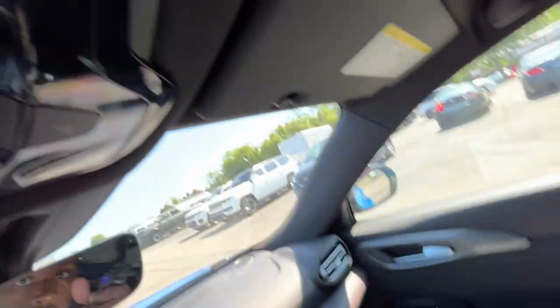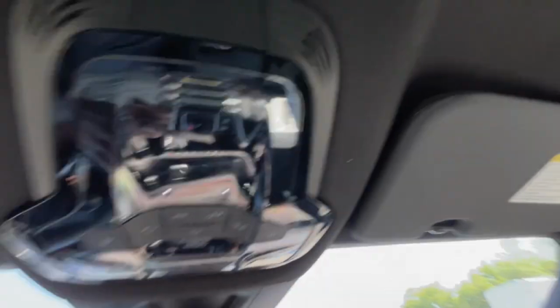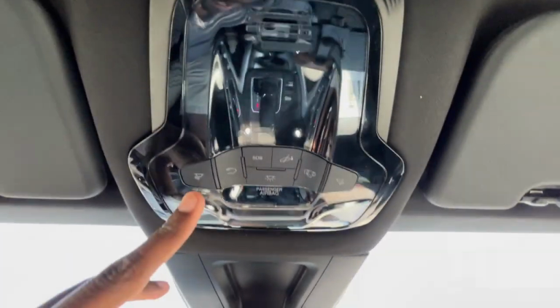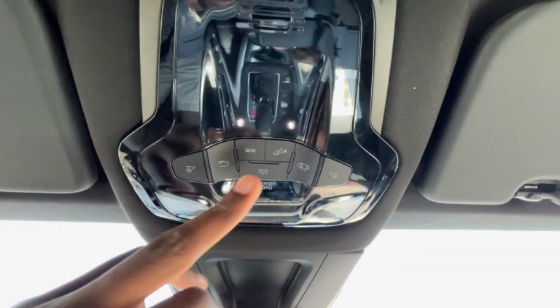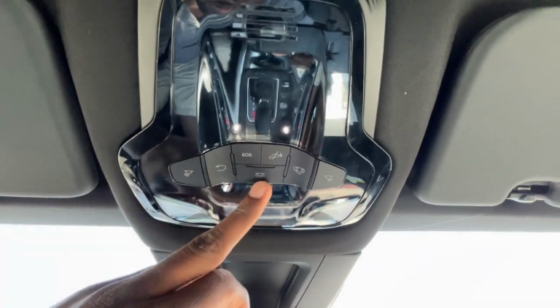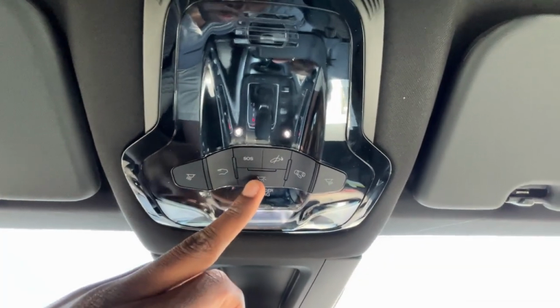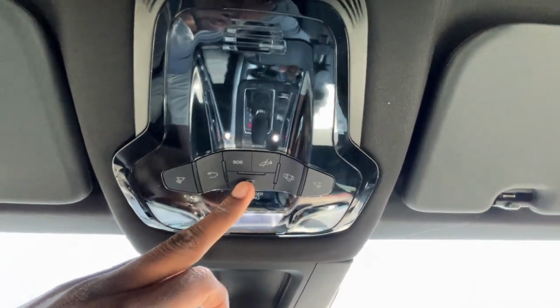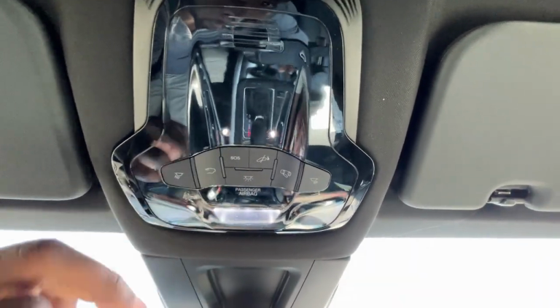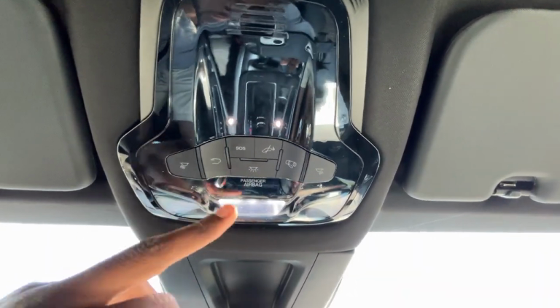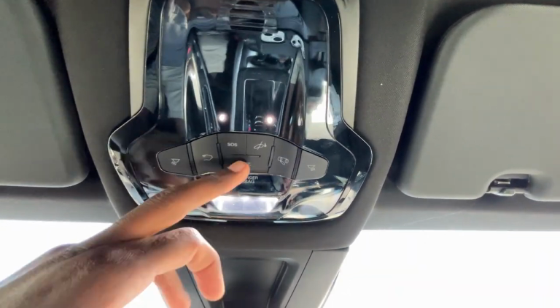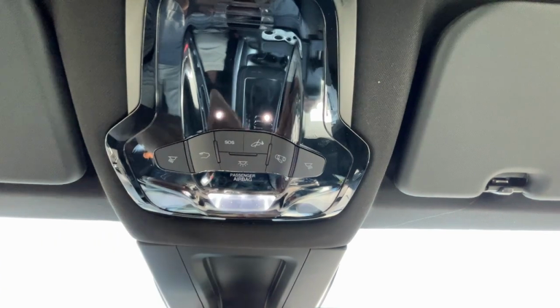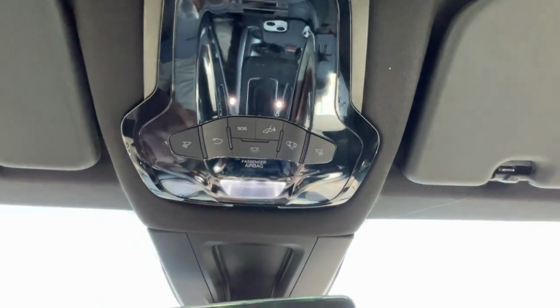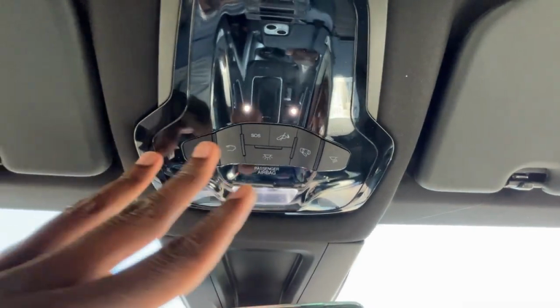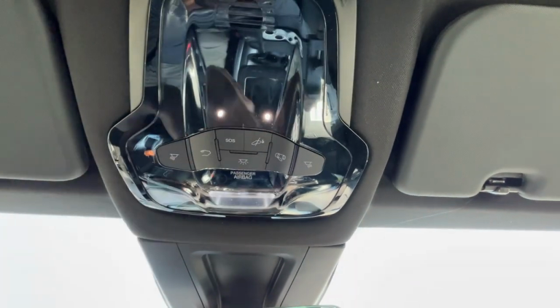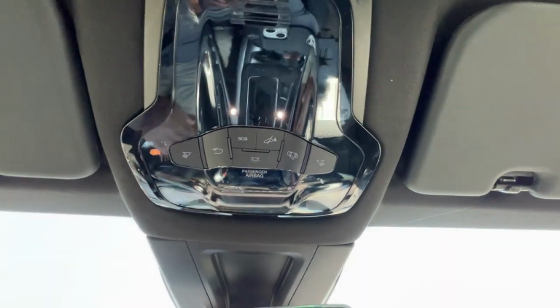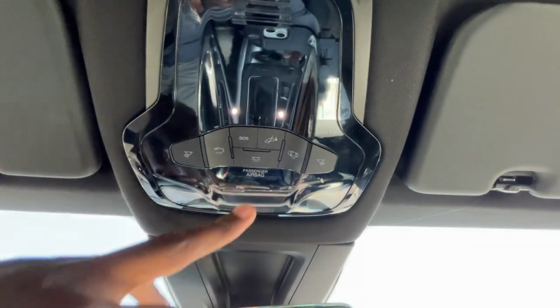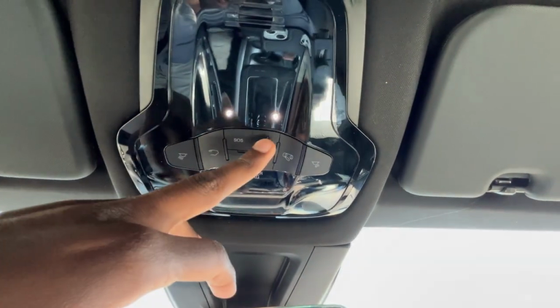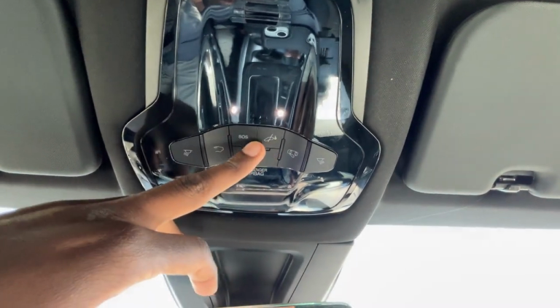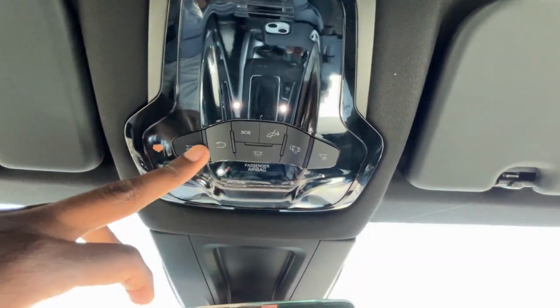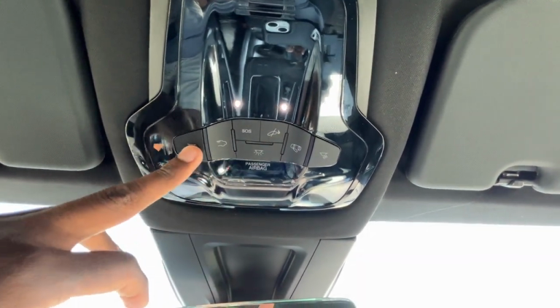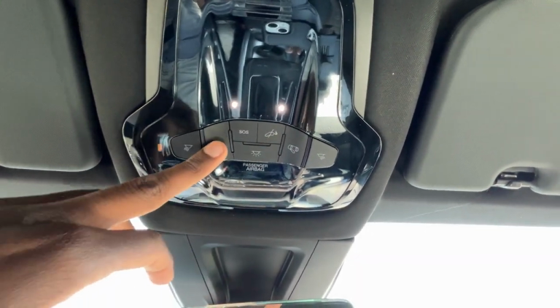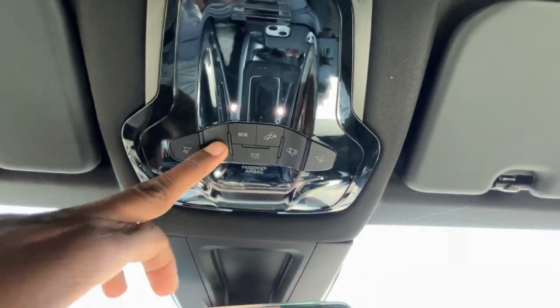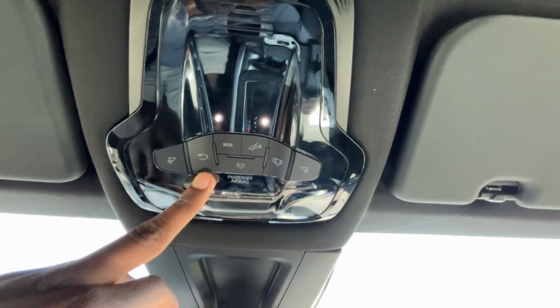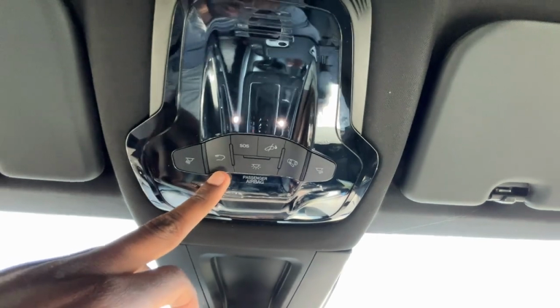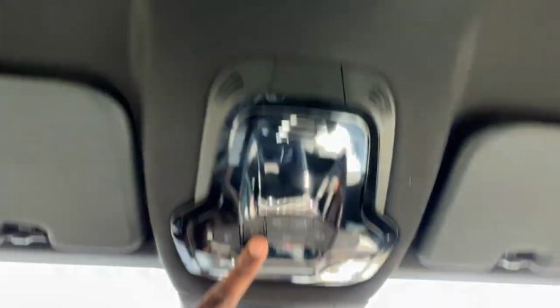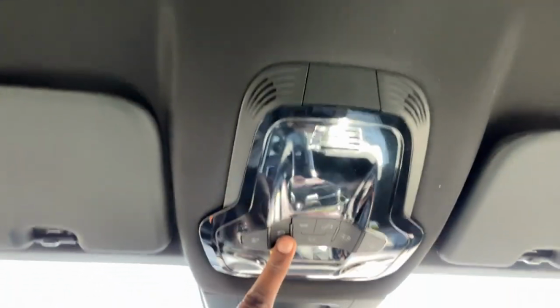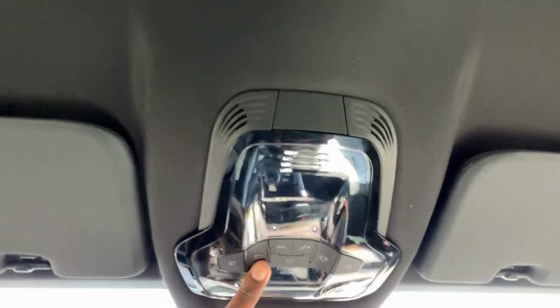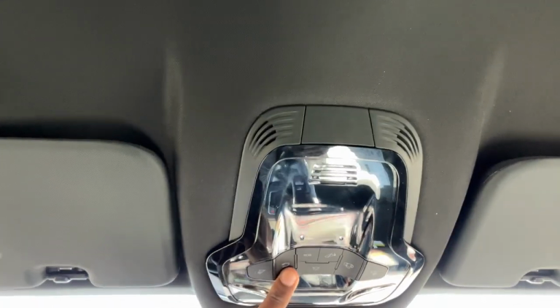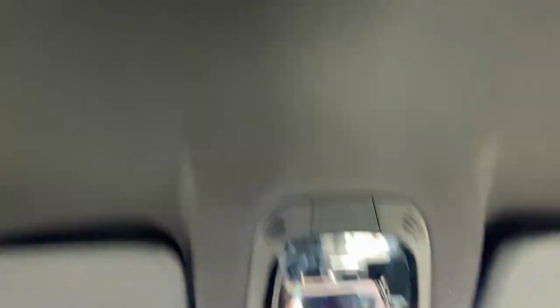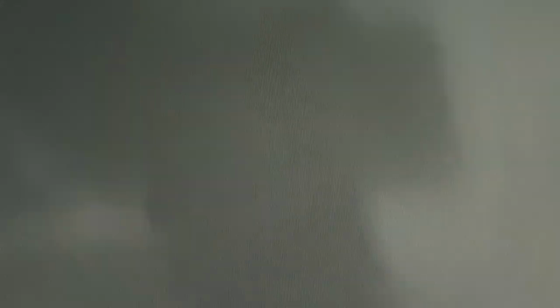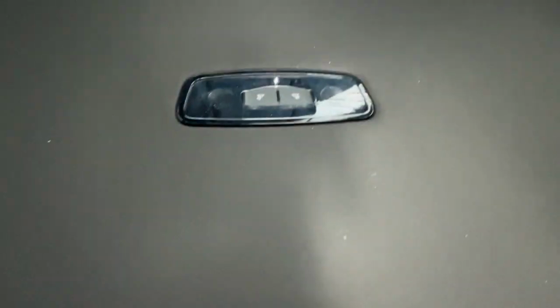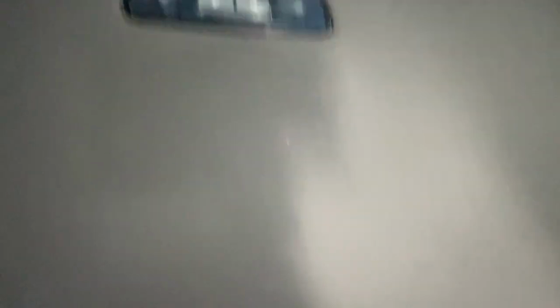Over here we can control the dome lights for the front and set all those settings, and this toggle controls the ones in the back as well.